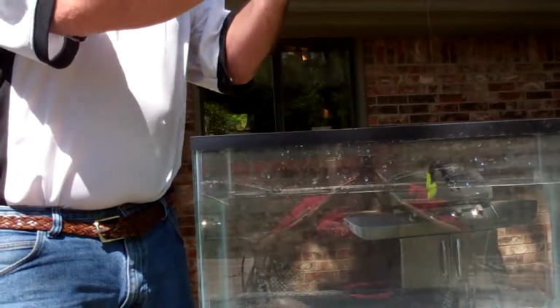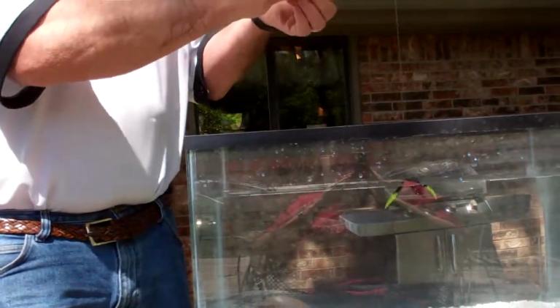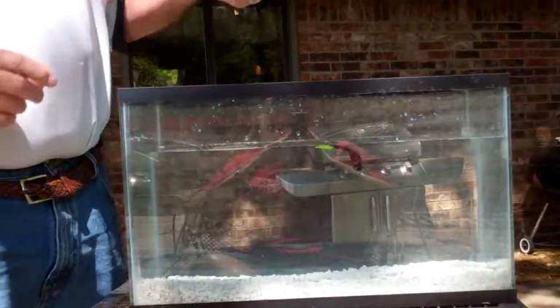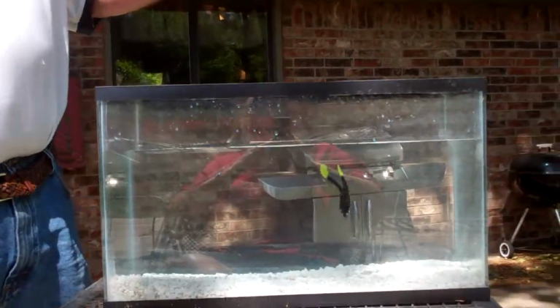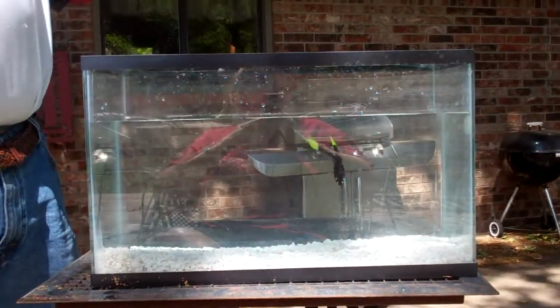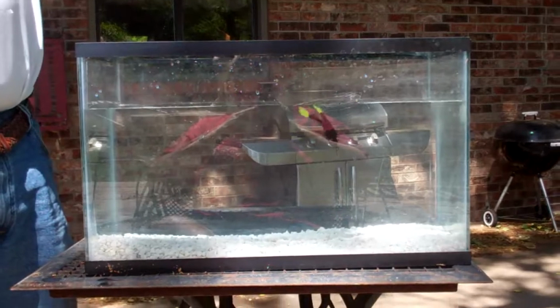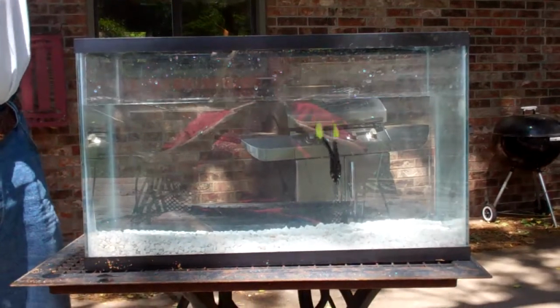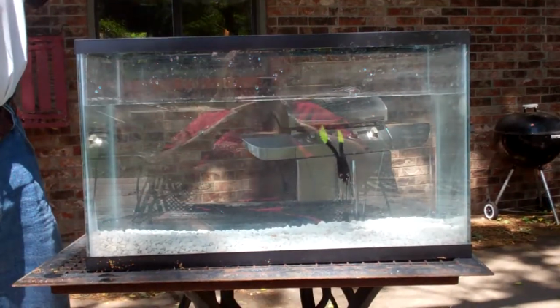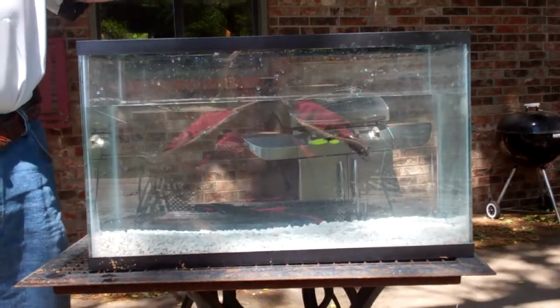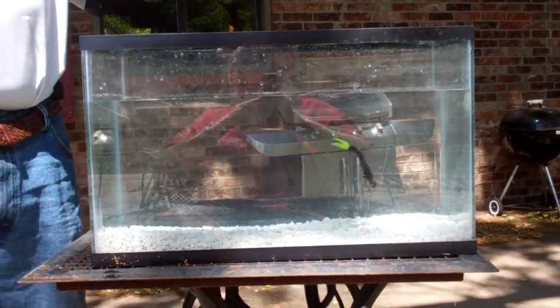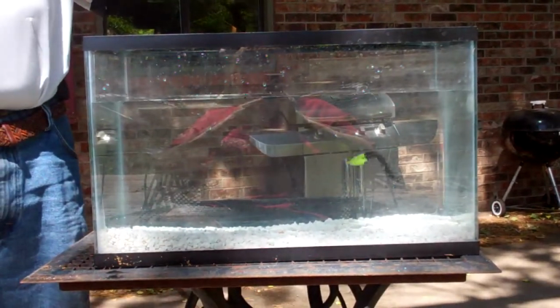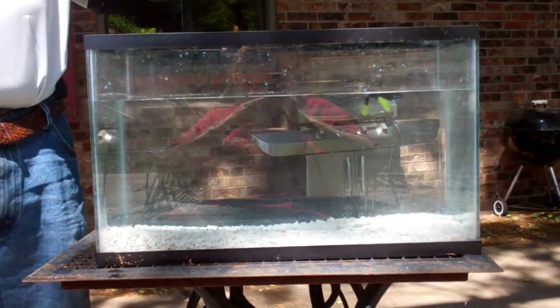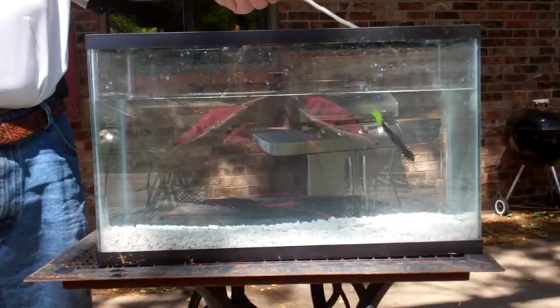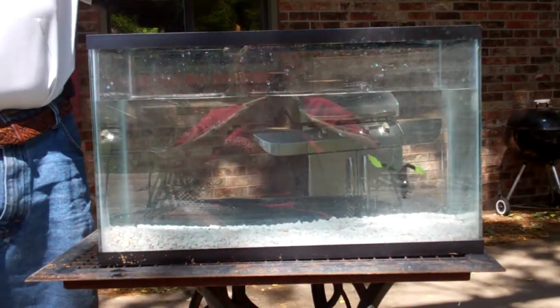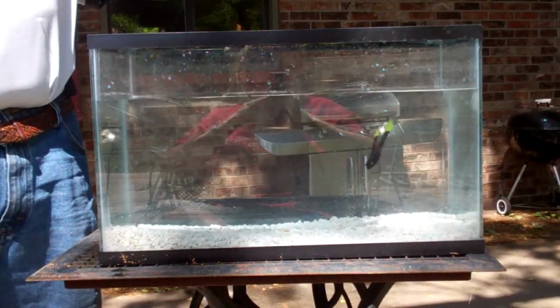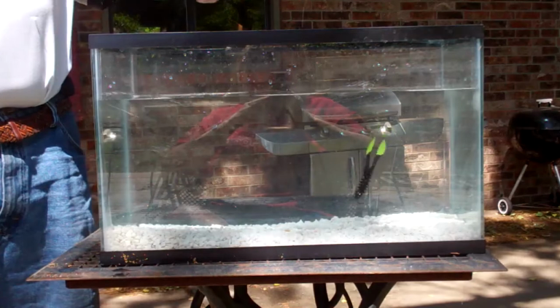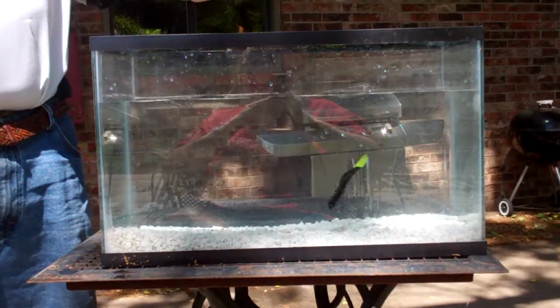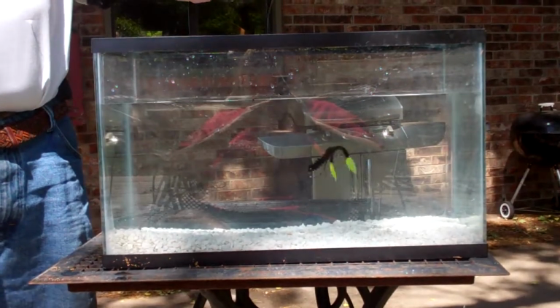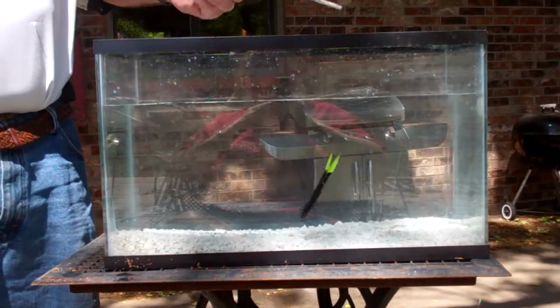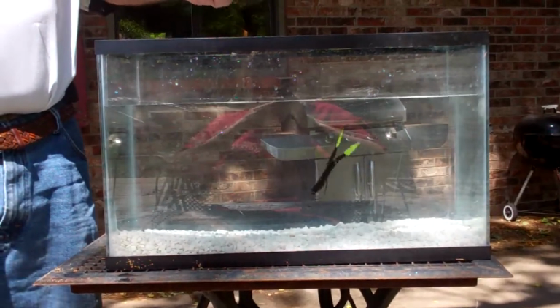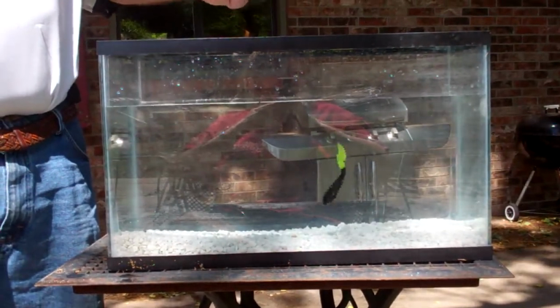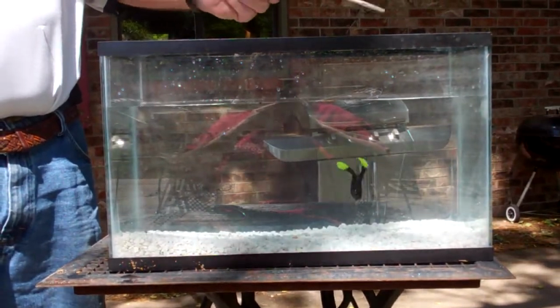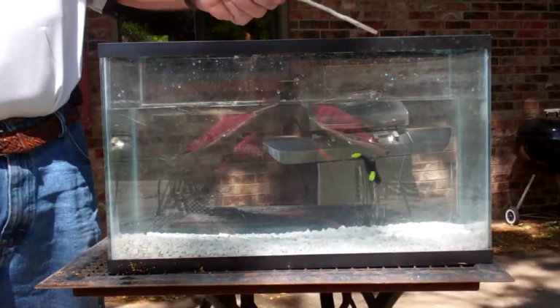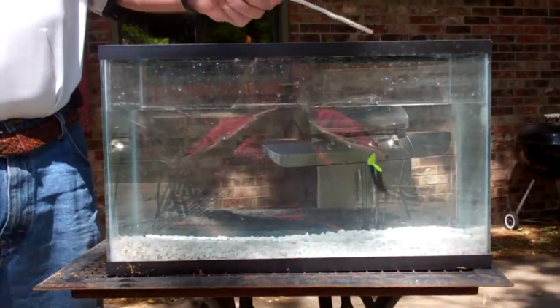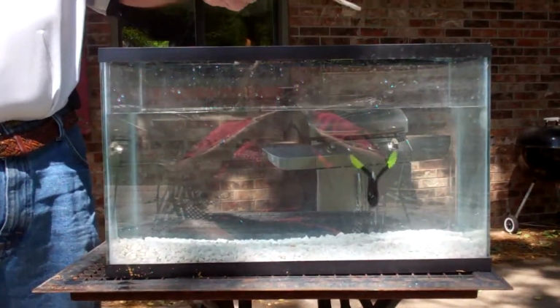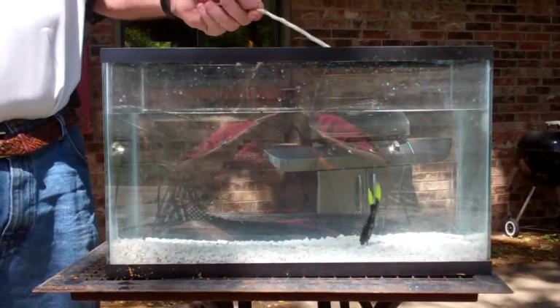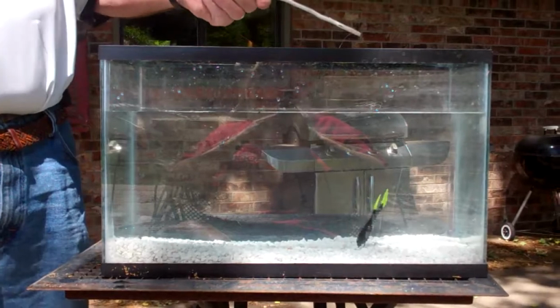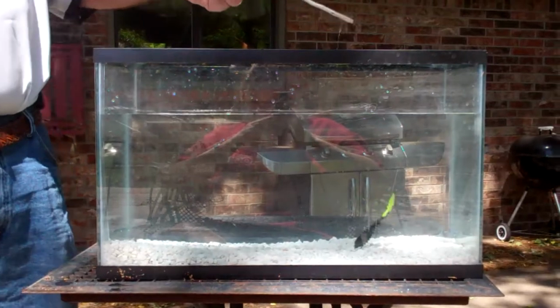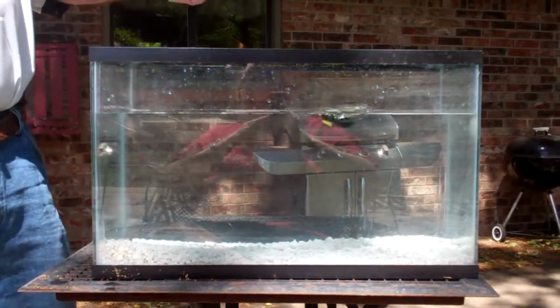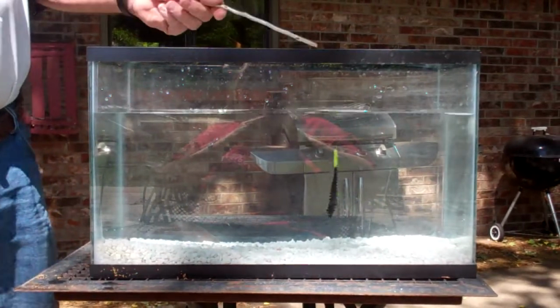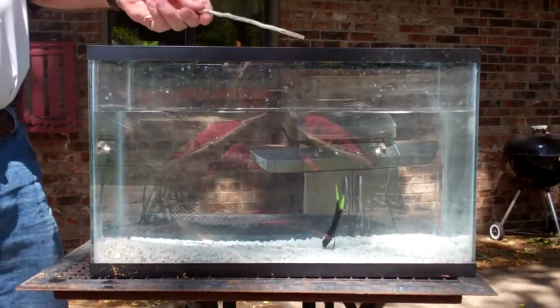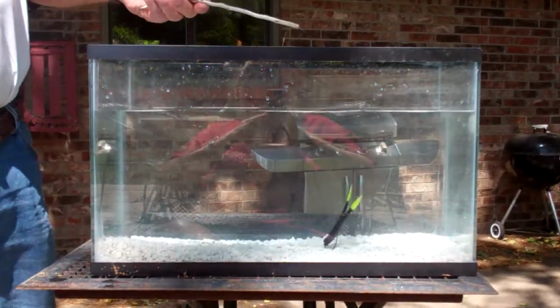This is great for finesse dock fishing — that's going to be good. Now, watch this. Look at those legs. You can rig these with a football head jig.